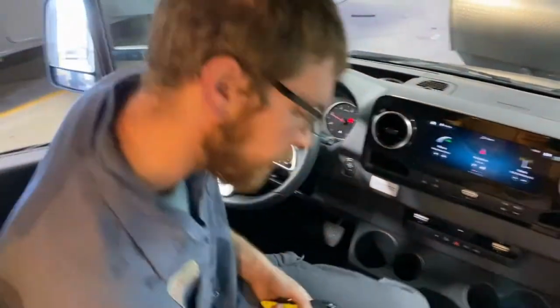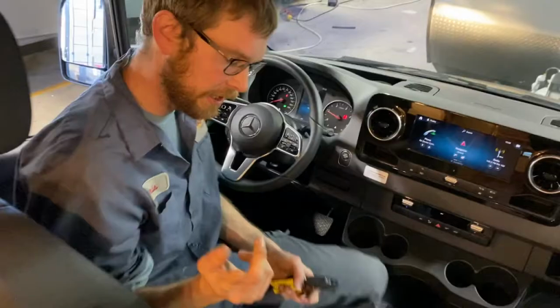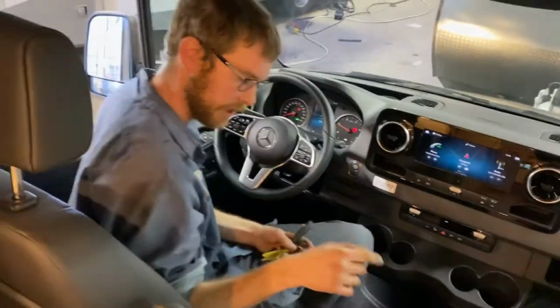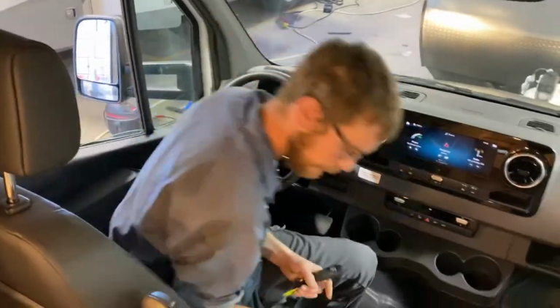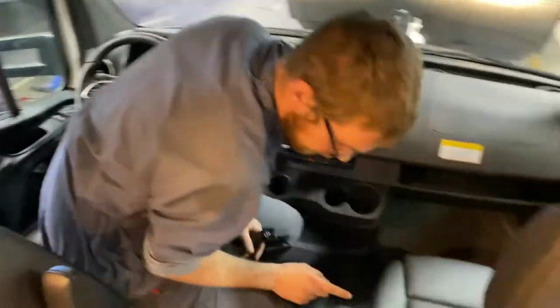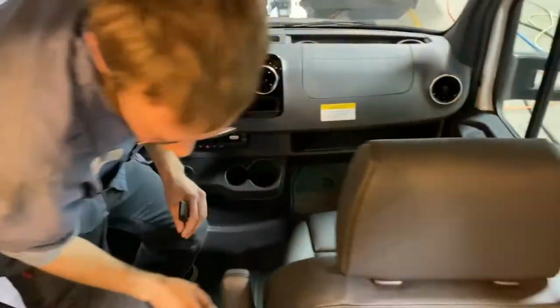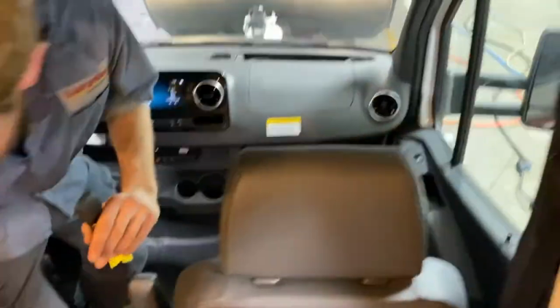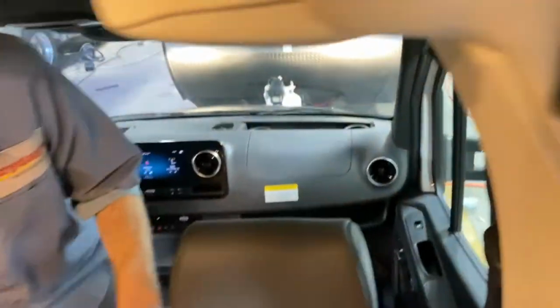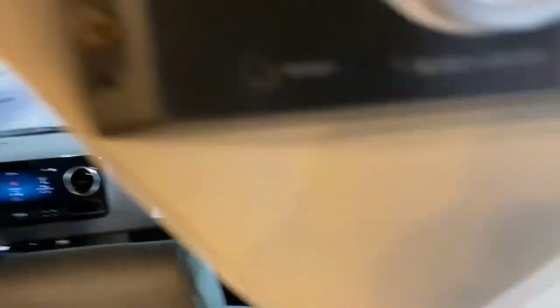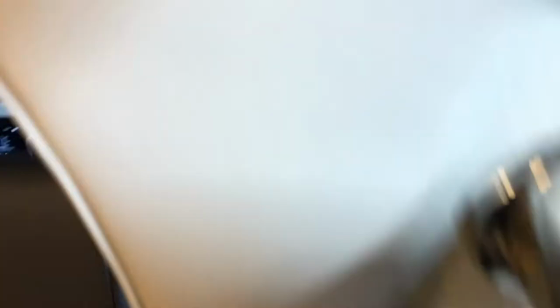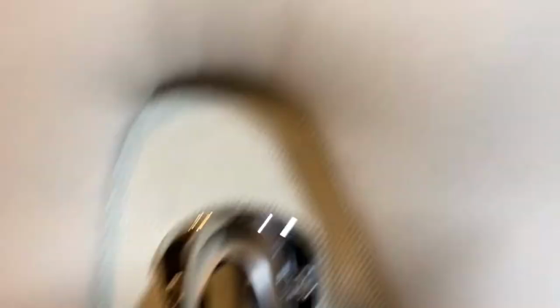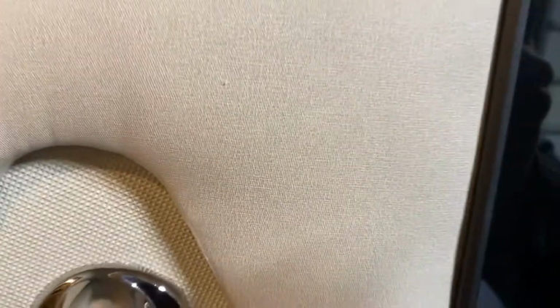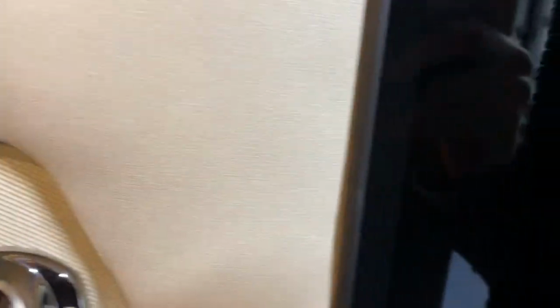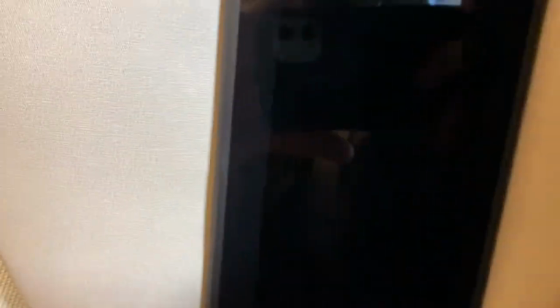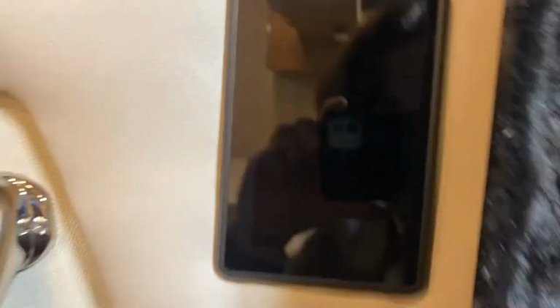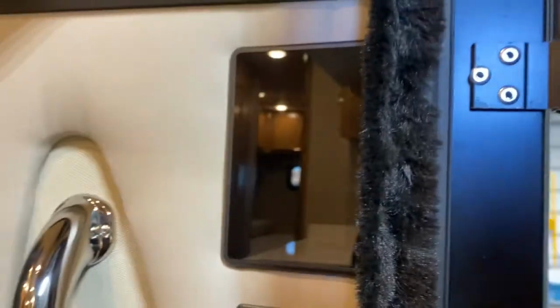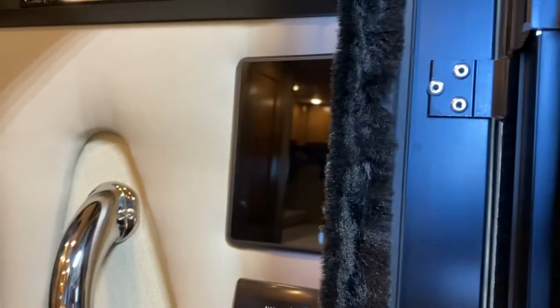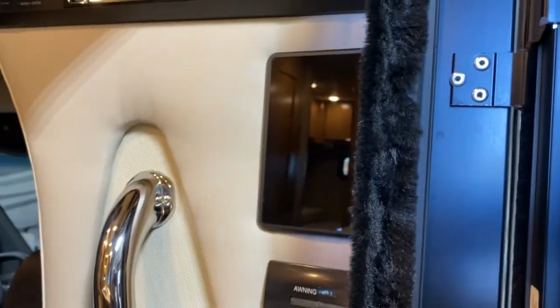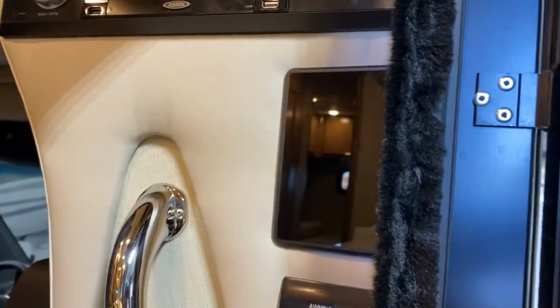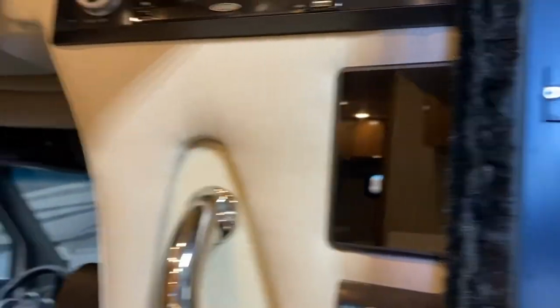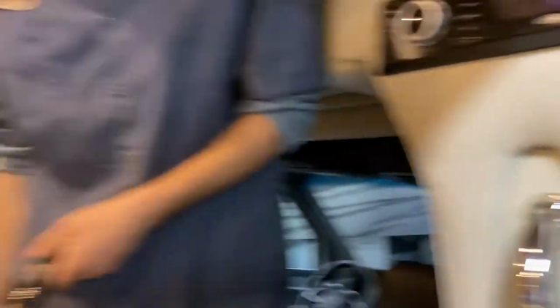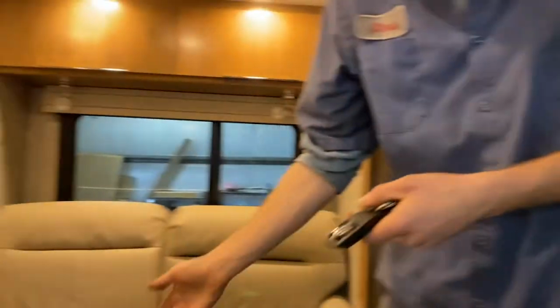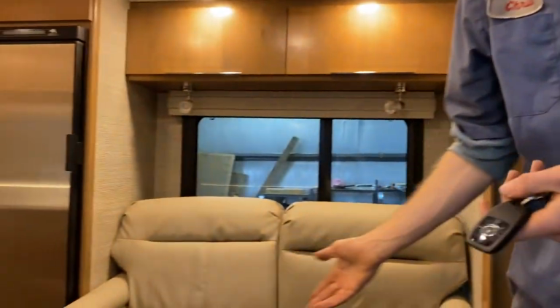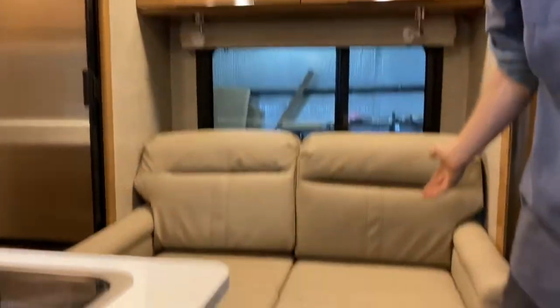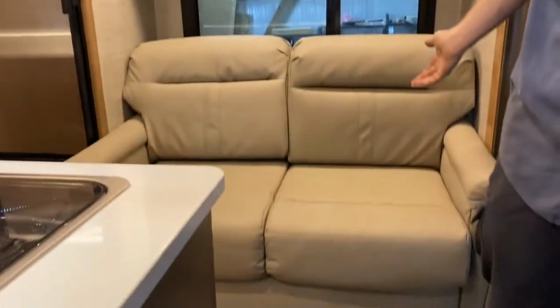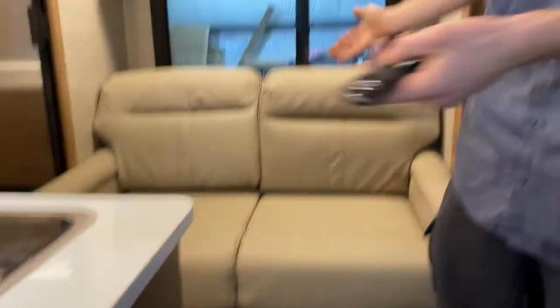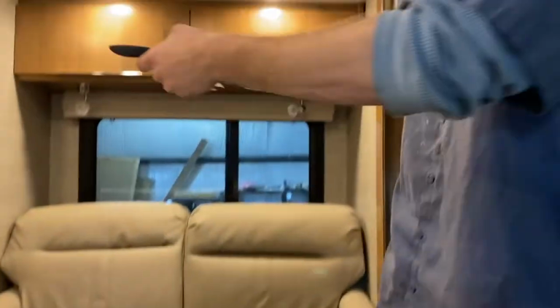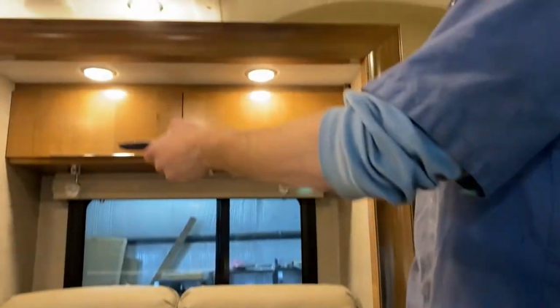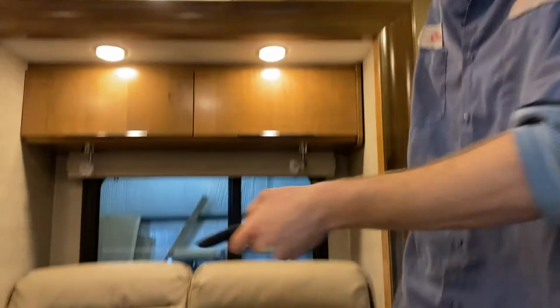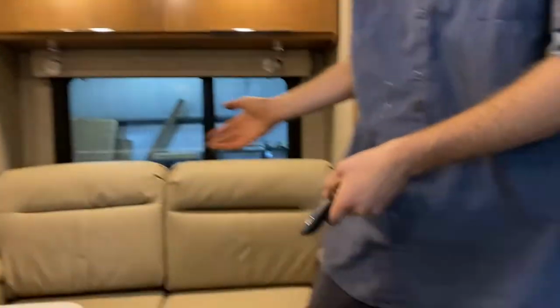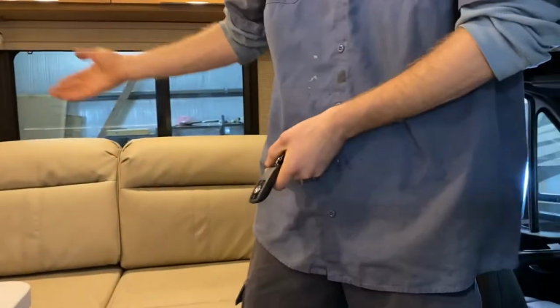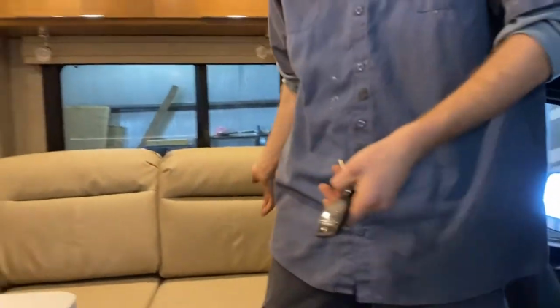Come back to our touchscreen panel and we will run the slide out. Make sure there's nothing in the way on the outside, and nothing on the floor if you're coming in. This is your slide — the fridge and couch.